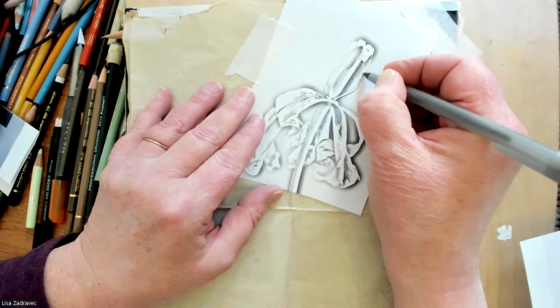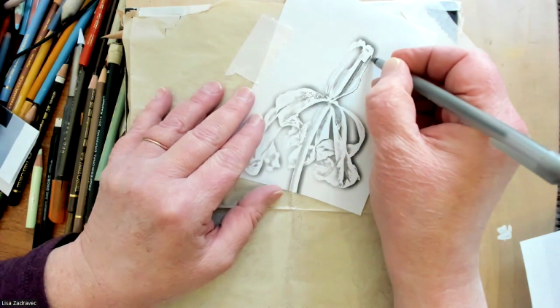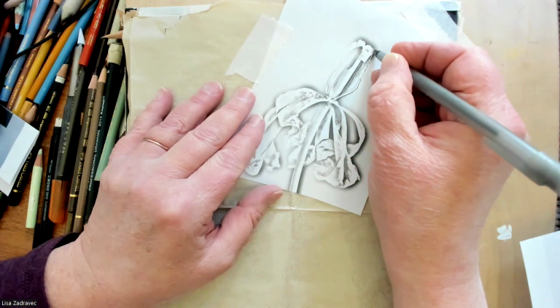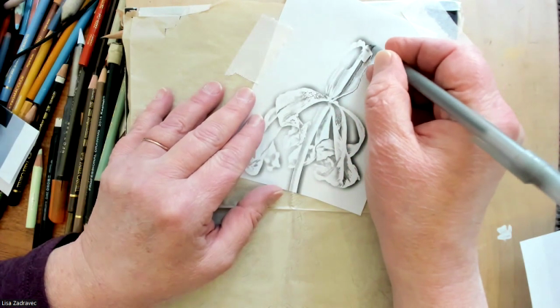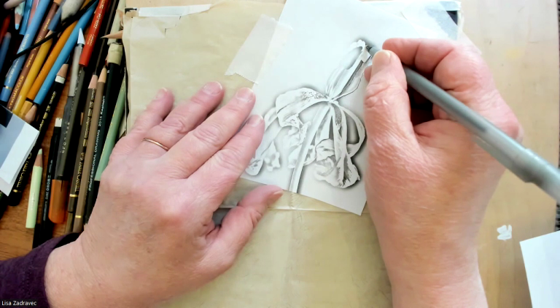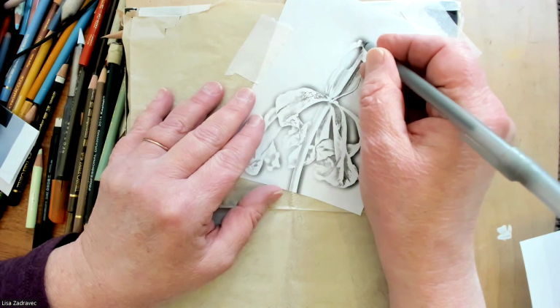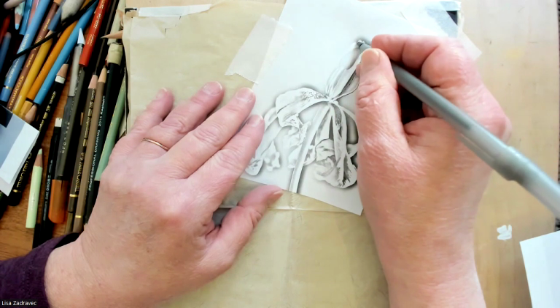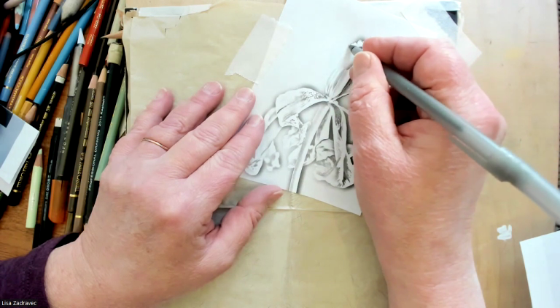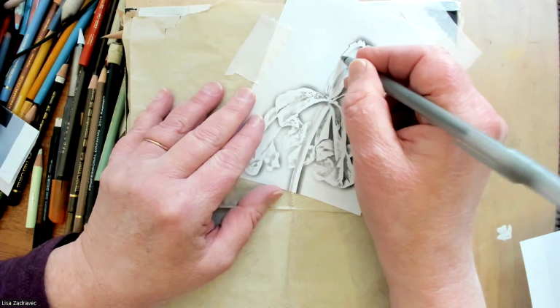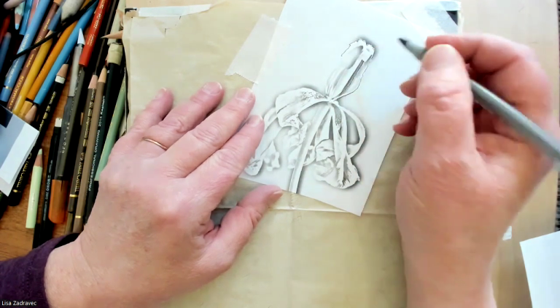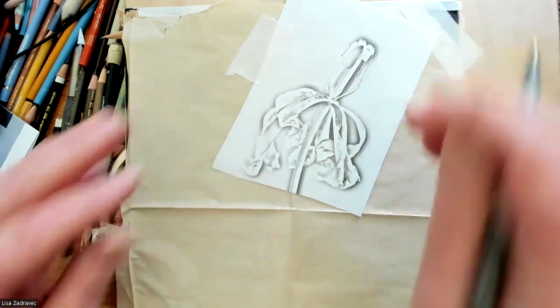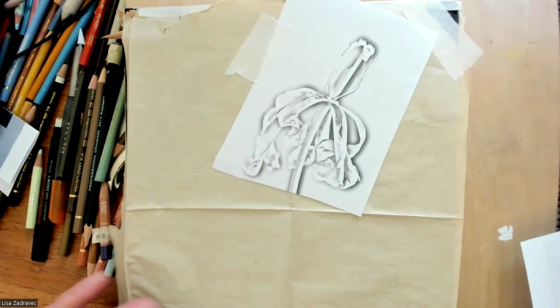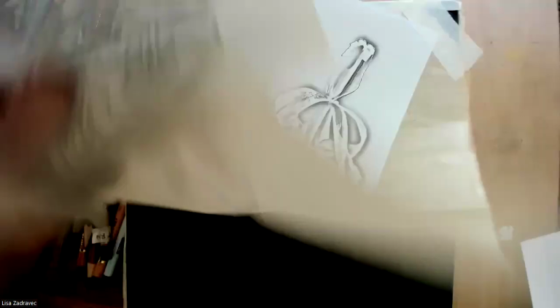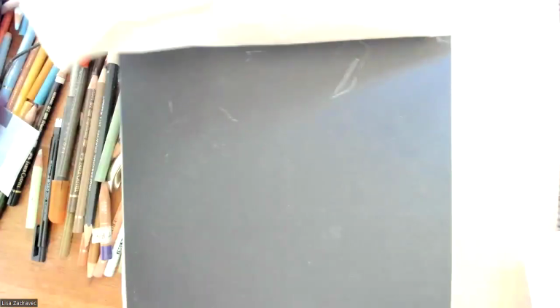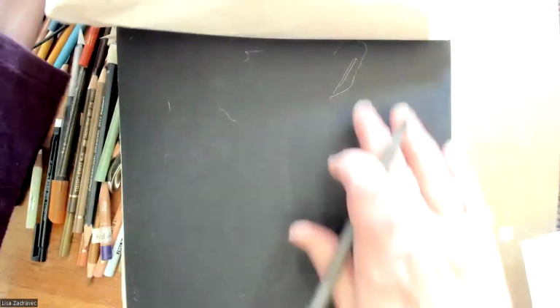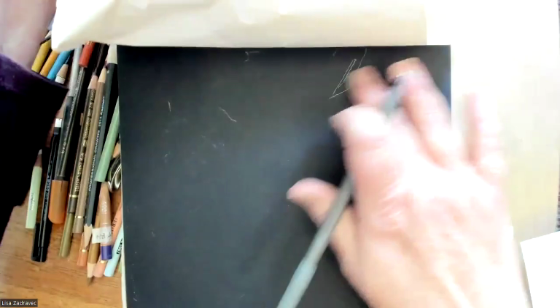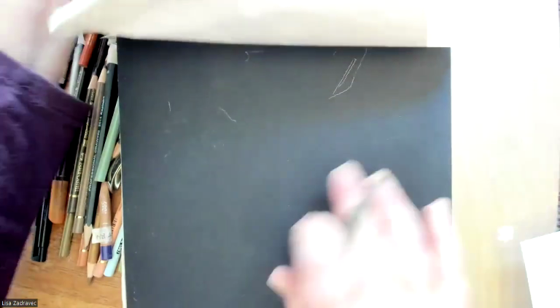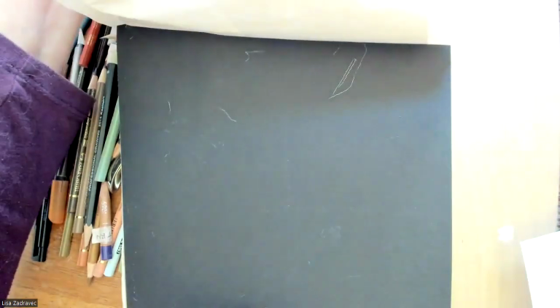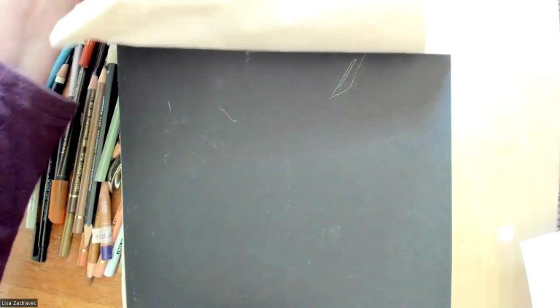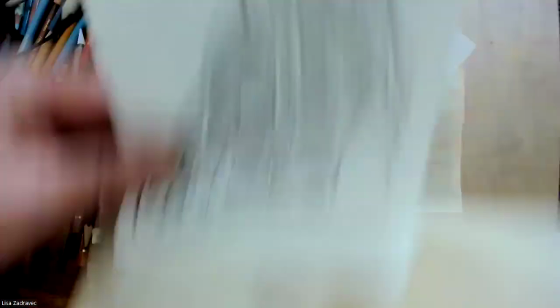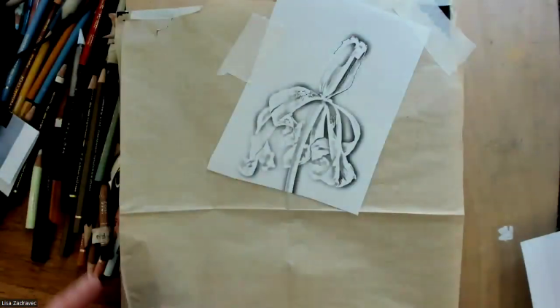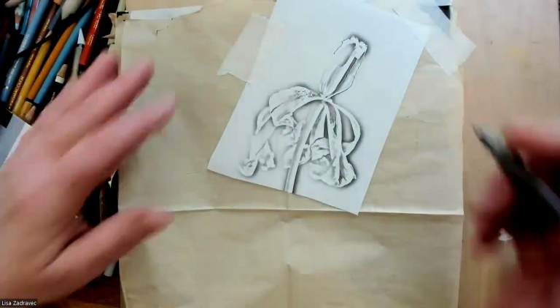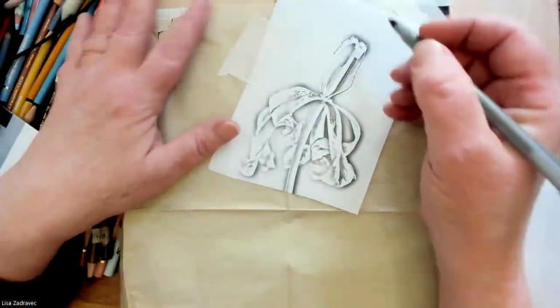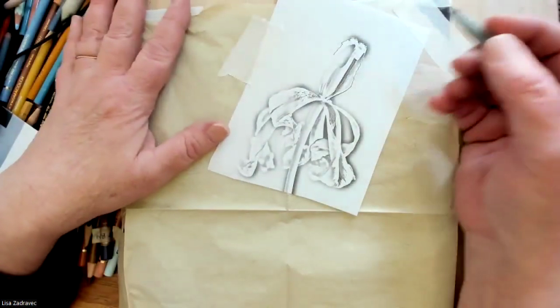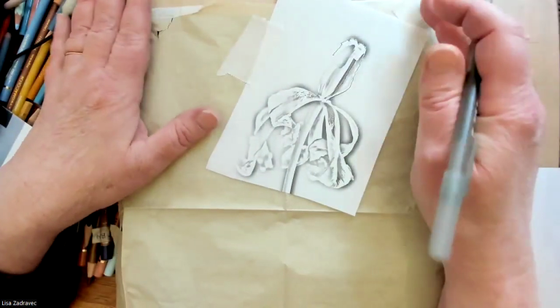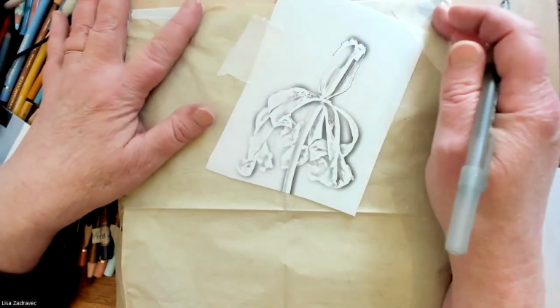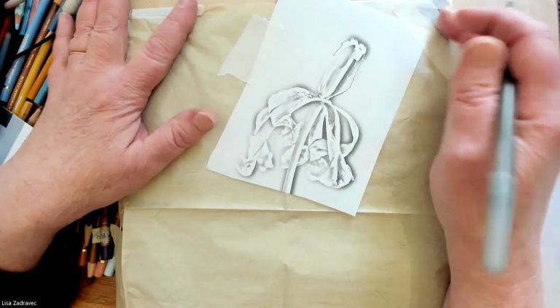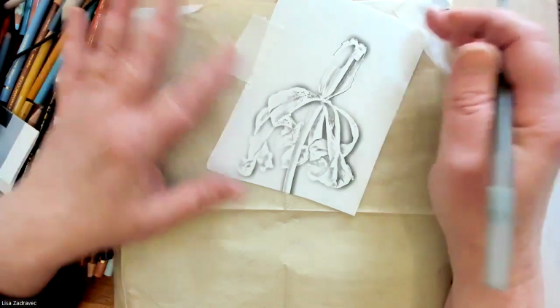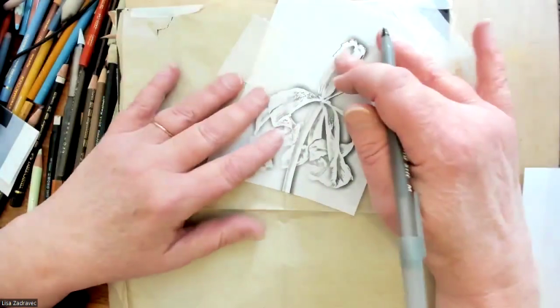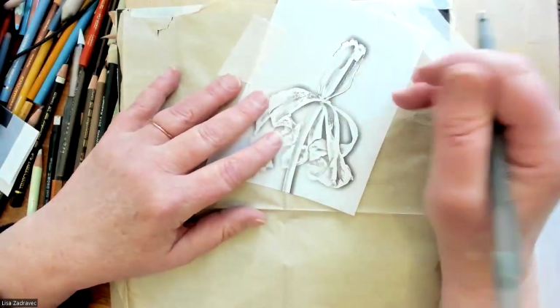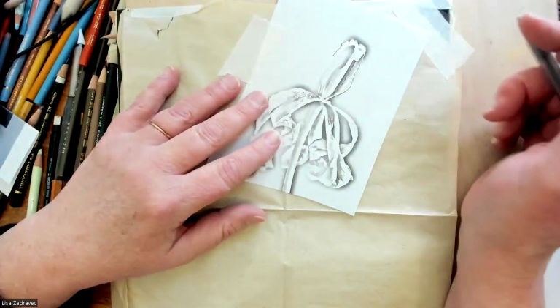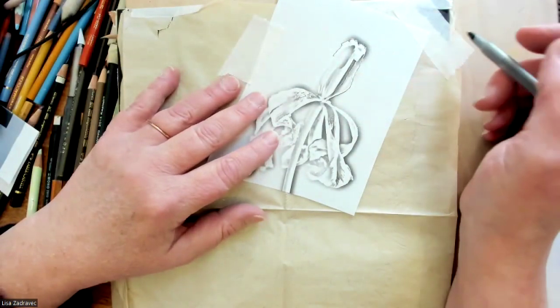For tracing, I trace with a ballpoint pen, and you want to find that pressure where you're making a nice line that you can see, but not one that's going to make a dent in the paper.